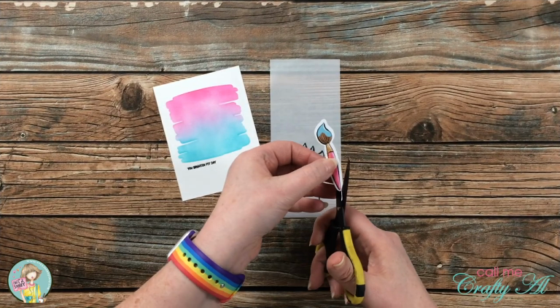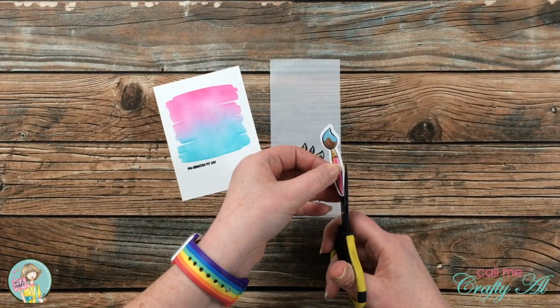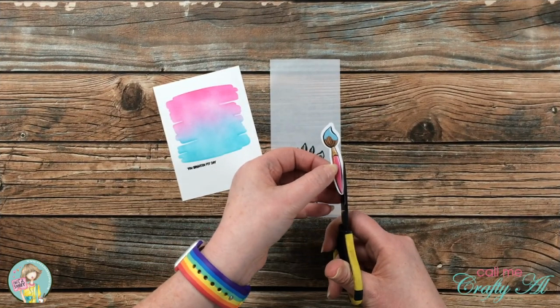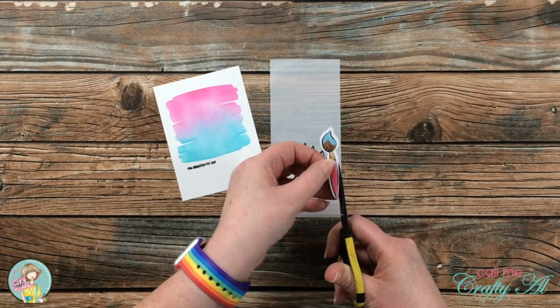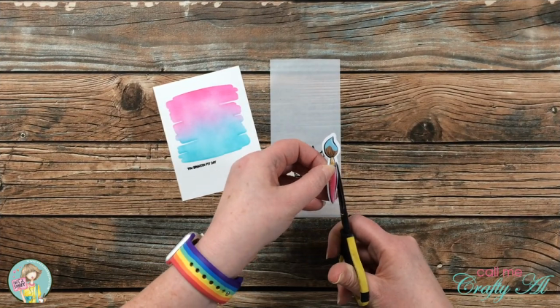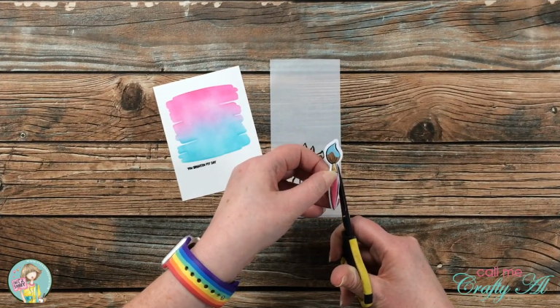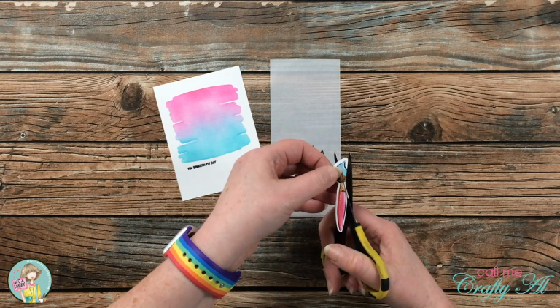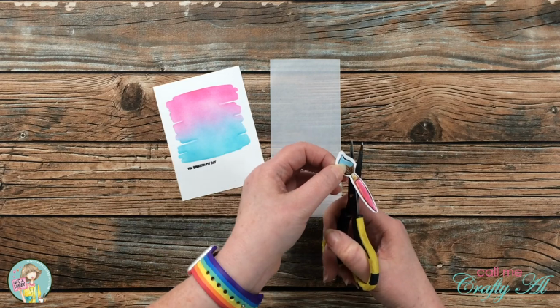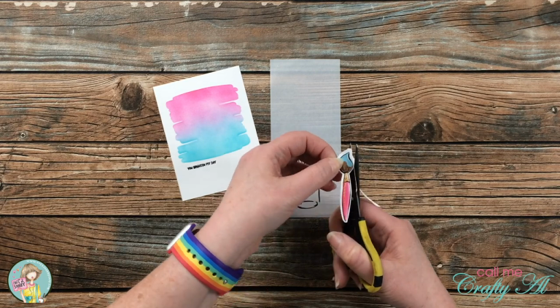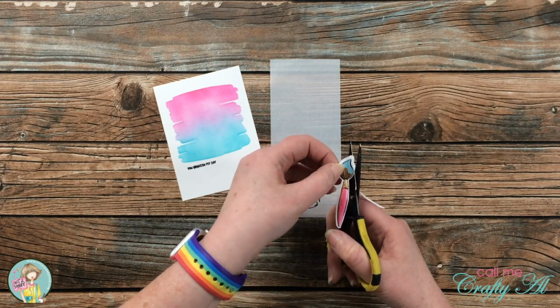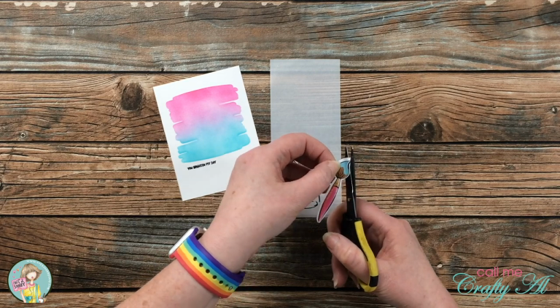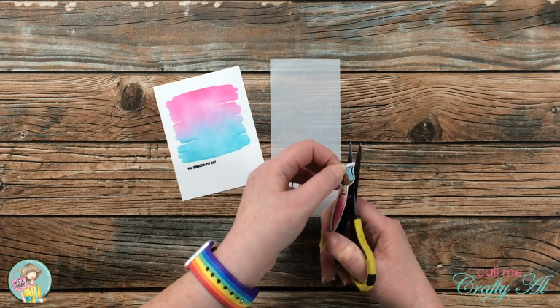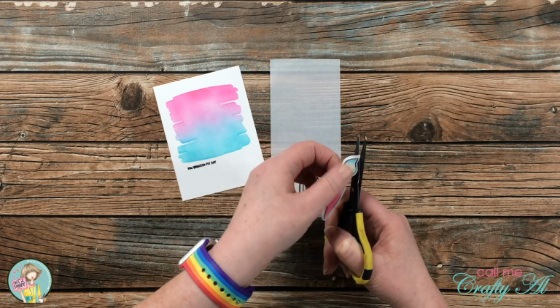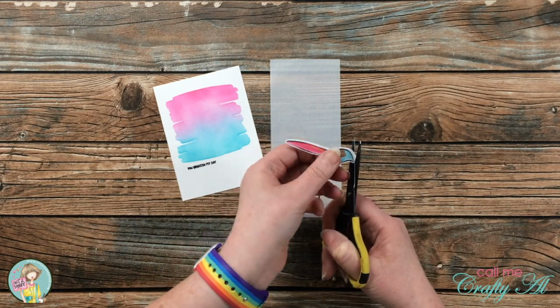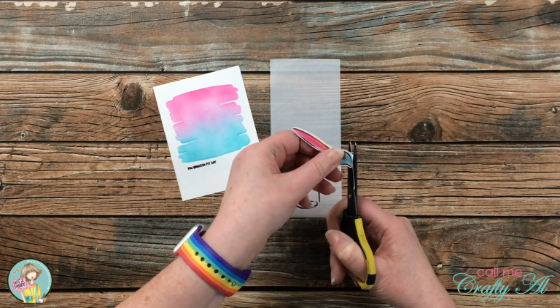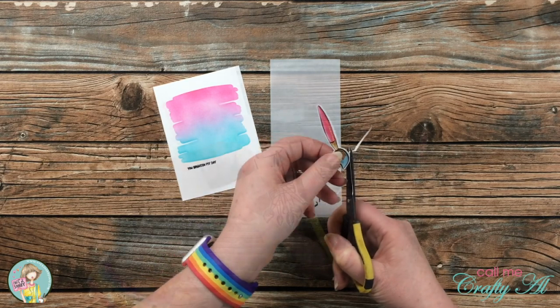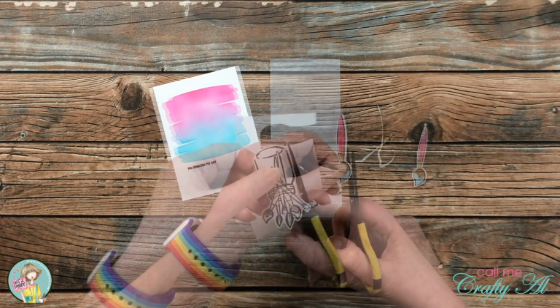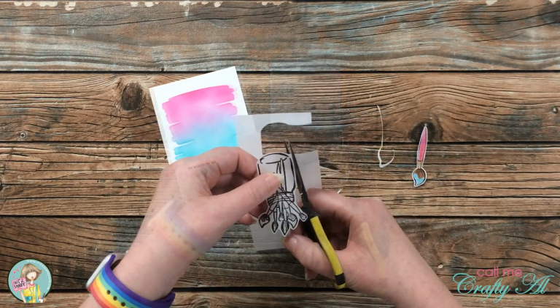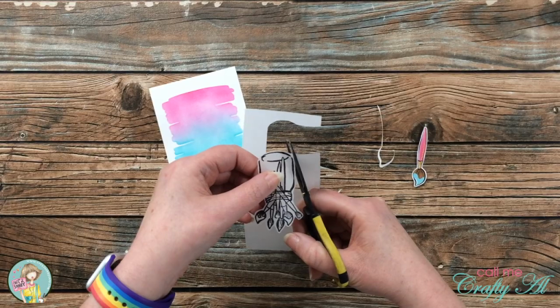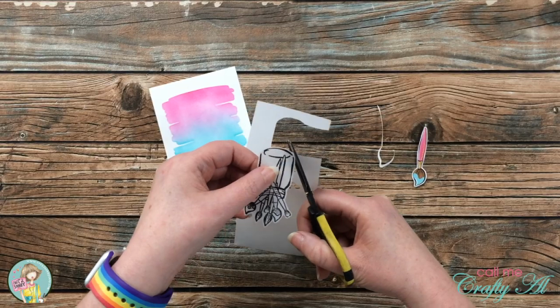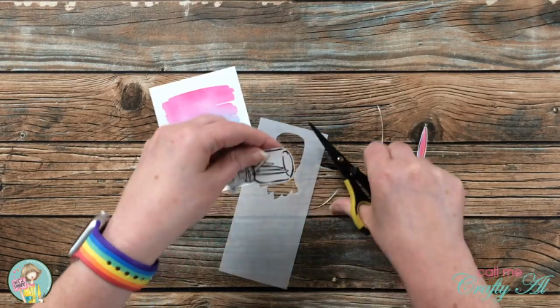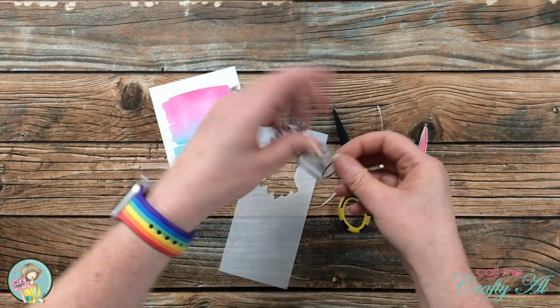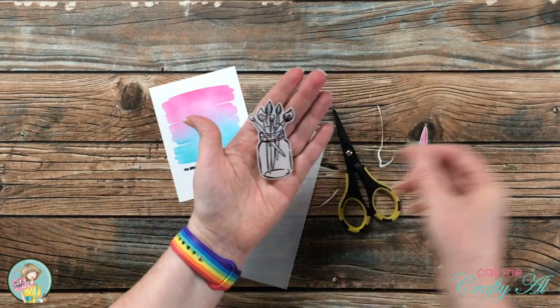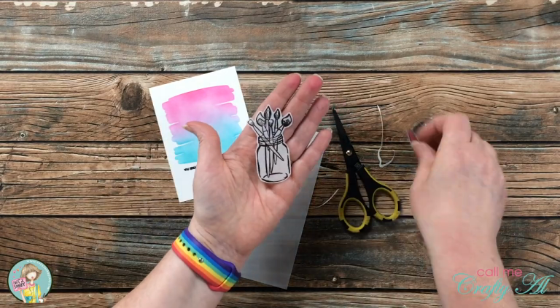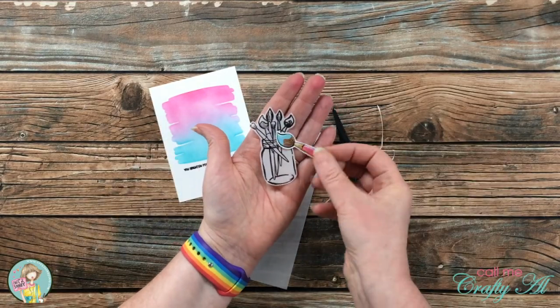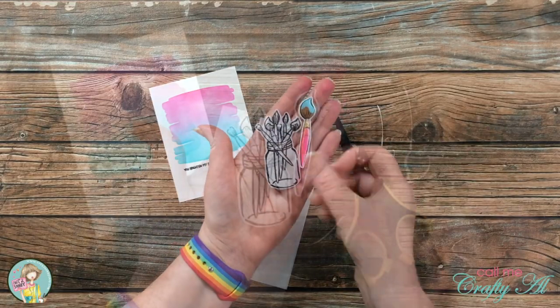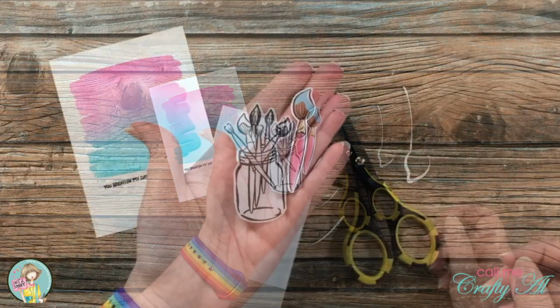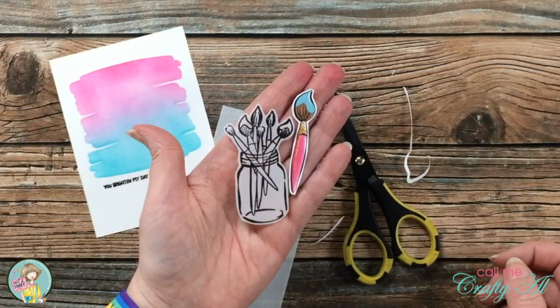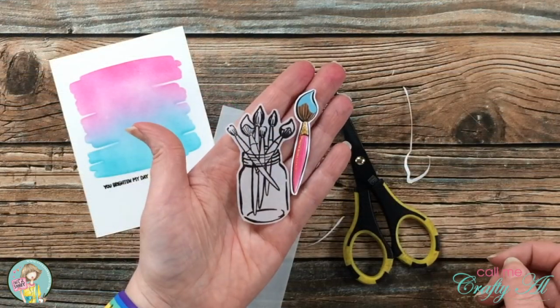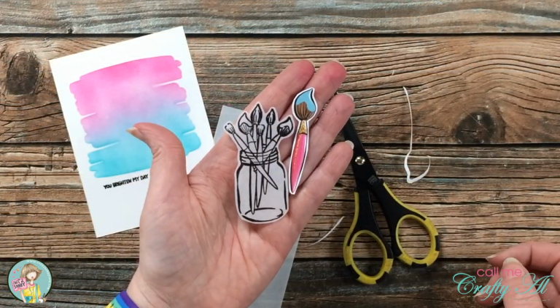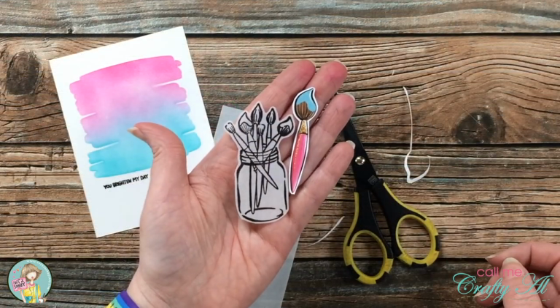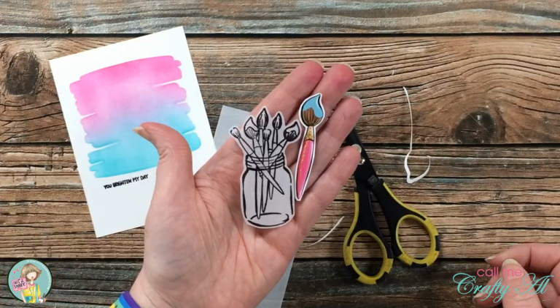After the stamping was done, I brought in a pair of small scissors and trimmed the excess white from the outside of the ephemera piece, and then I also trimmed out the jar of brushes from the vellum.